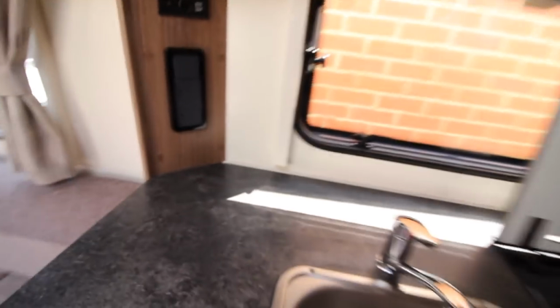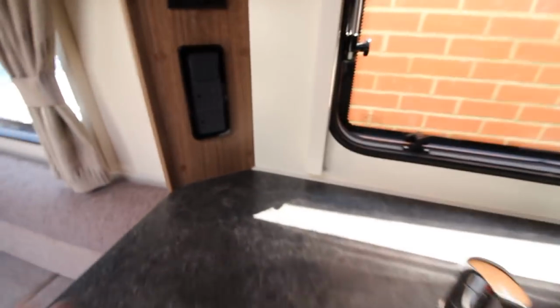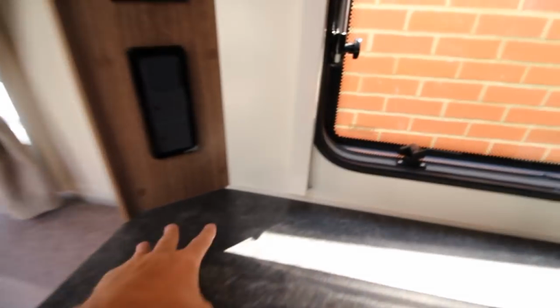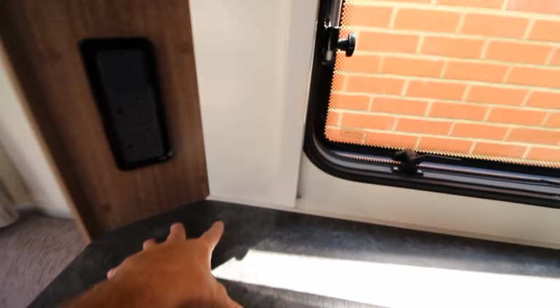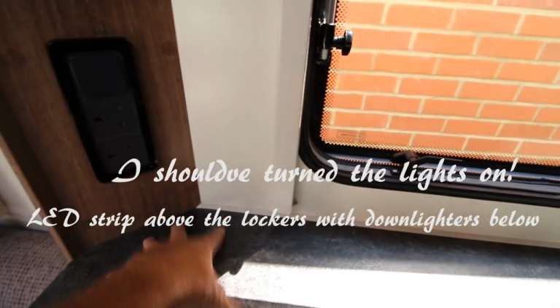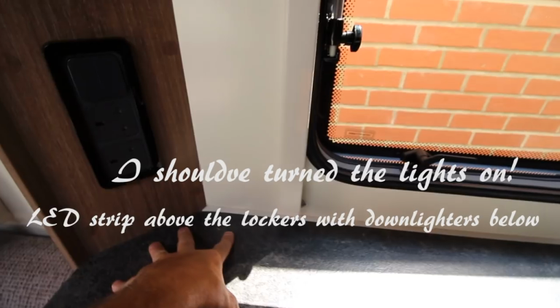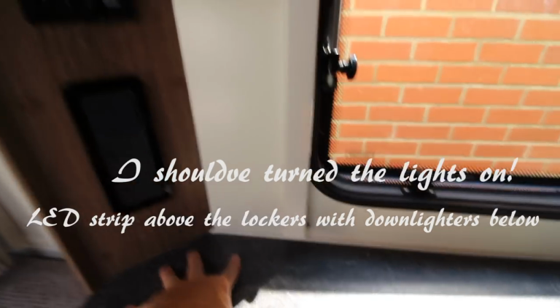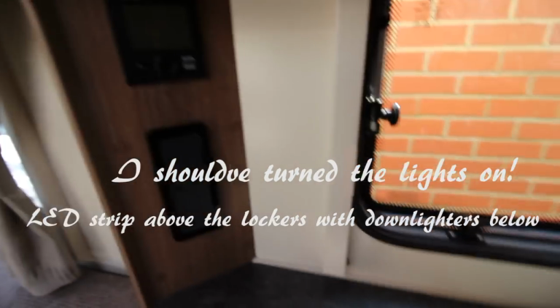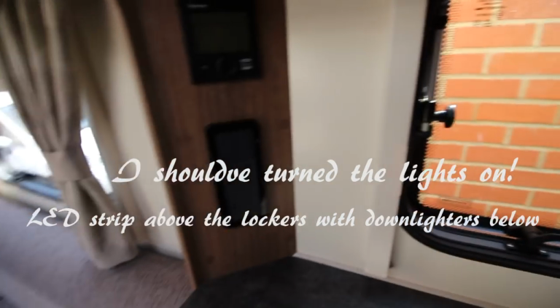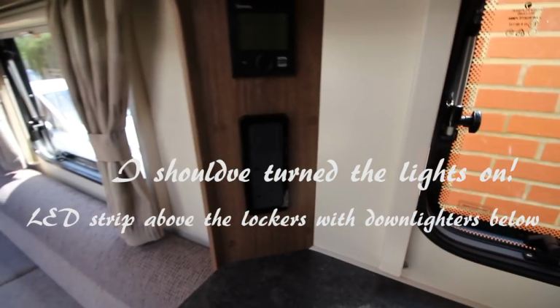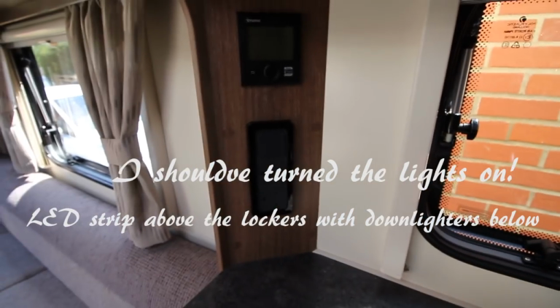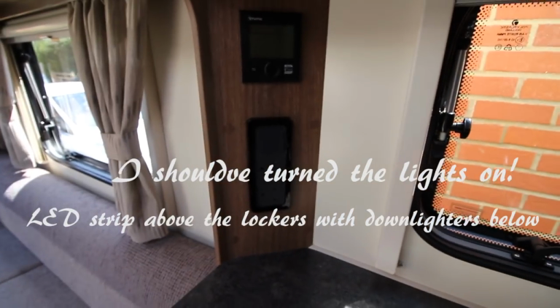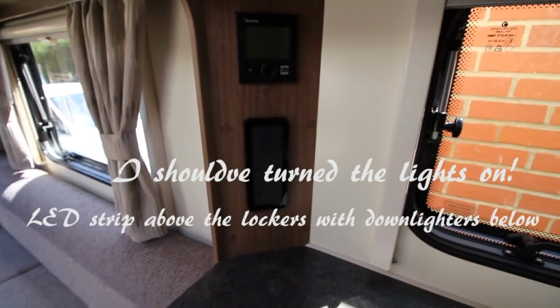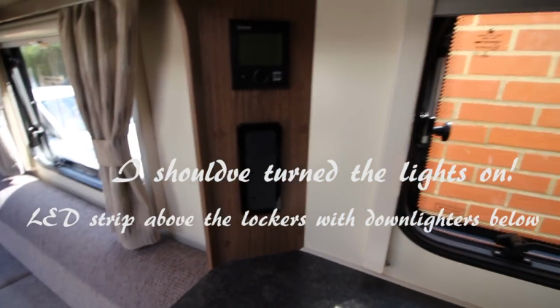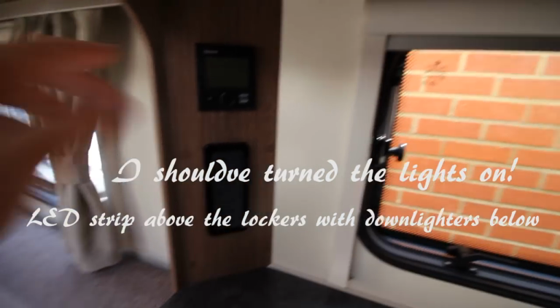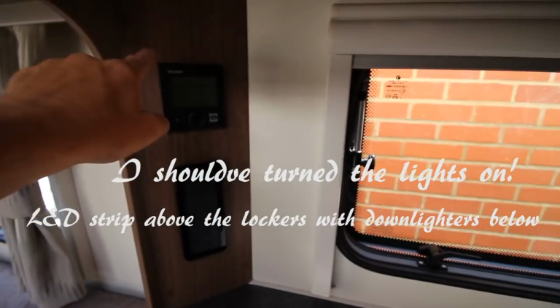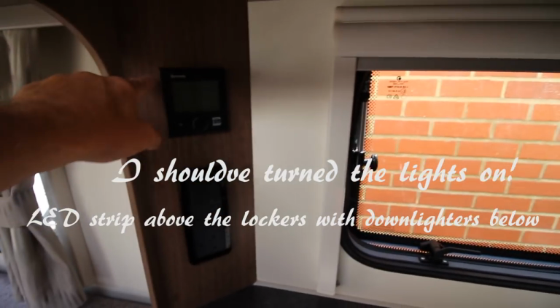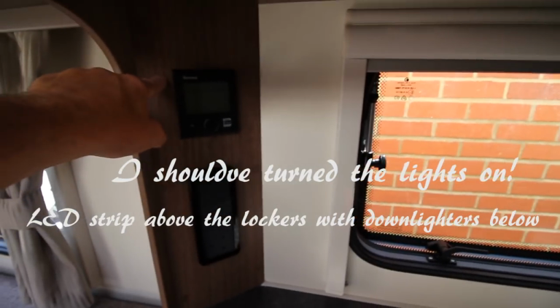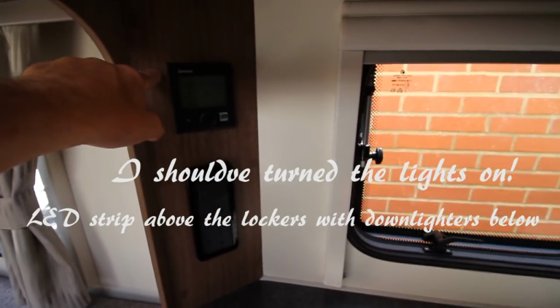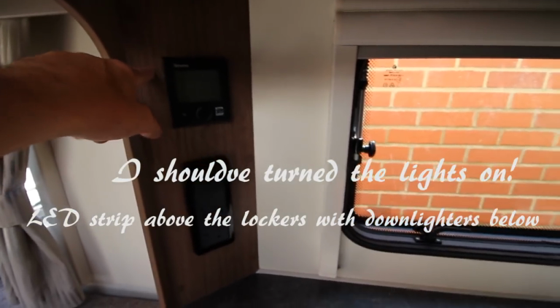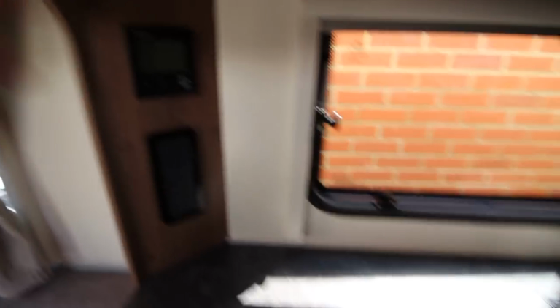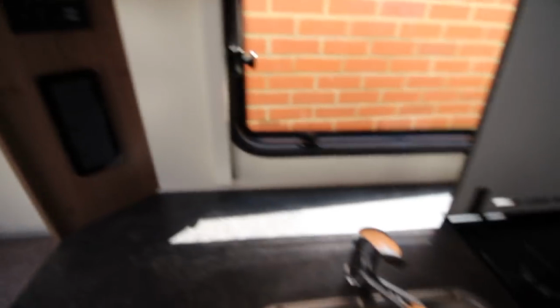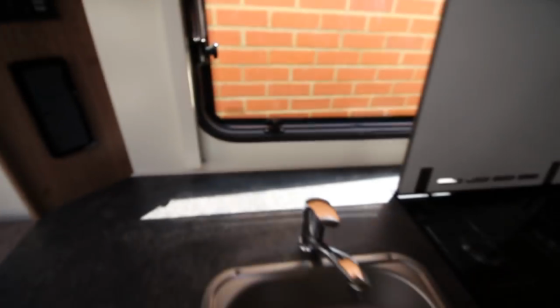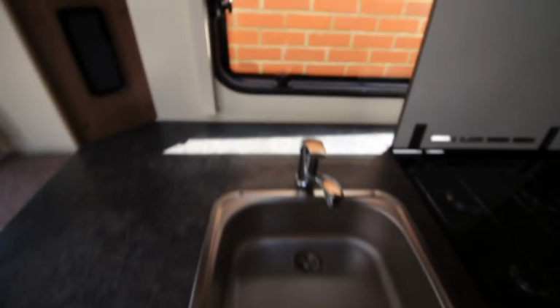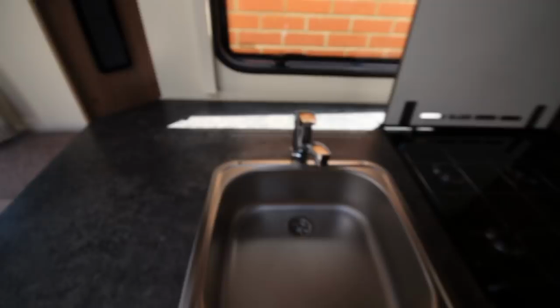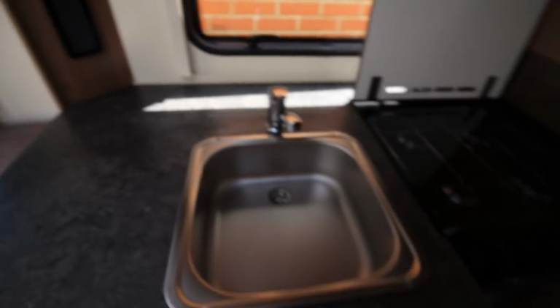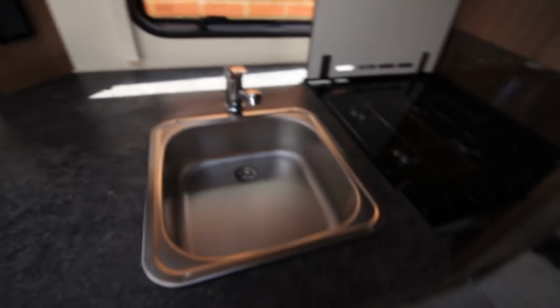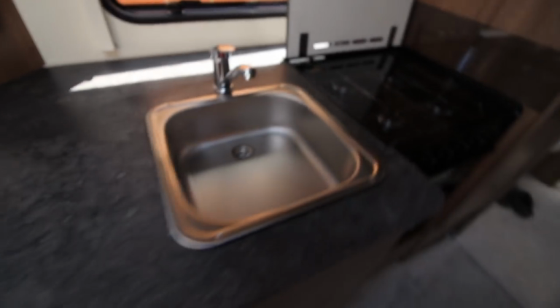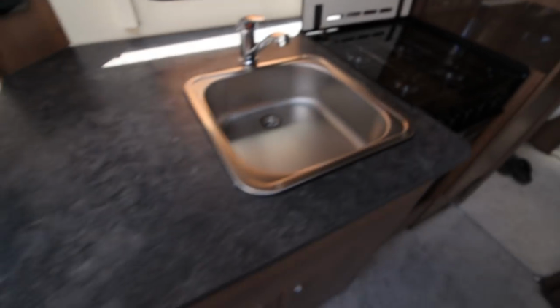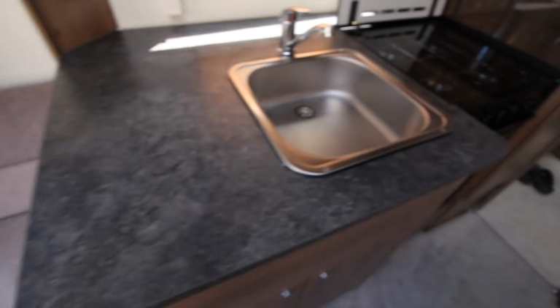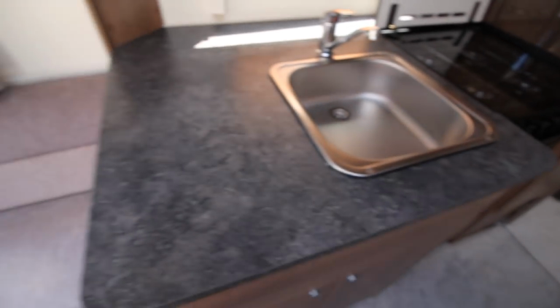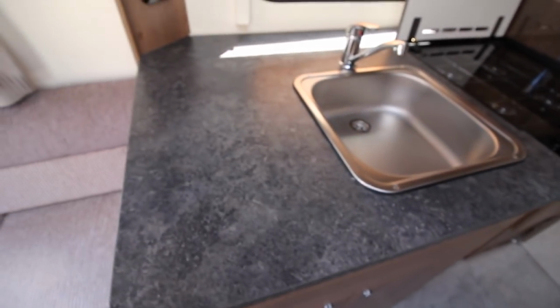This is obviously going to be the kettle area, because you've got the sockets above and the Truma Combi control. There's lovely lots of working space here.